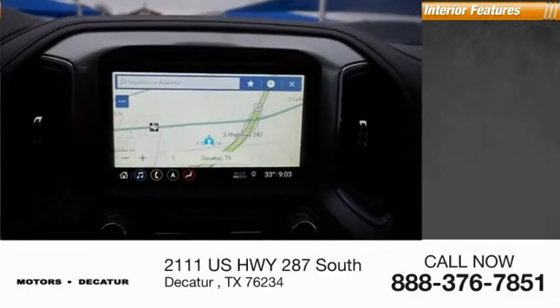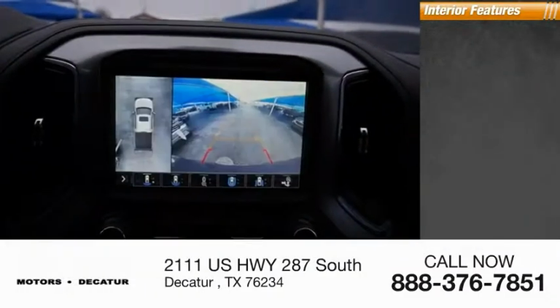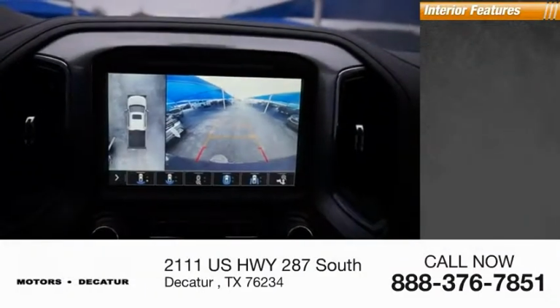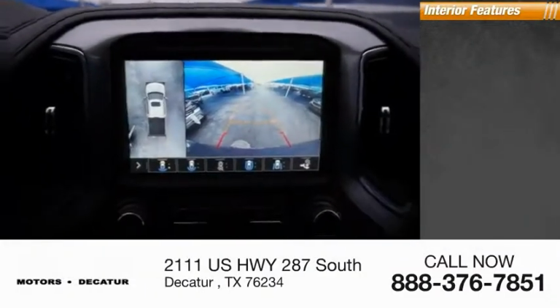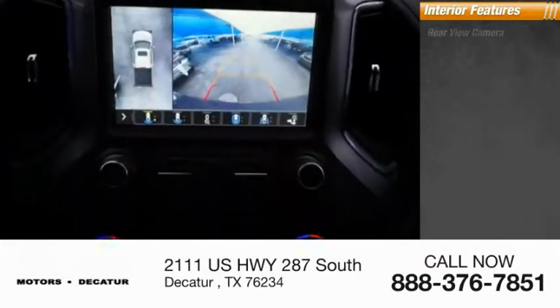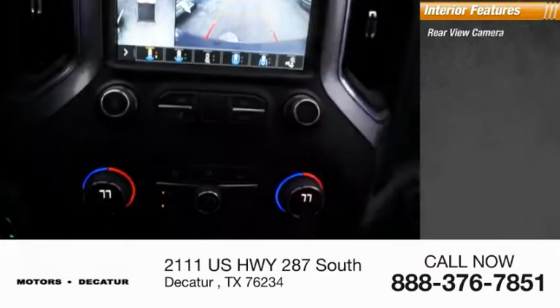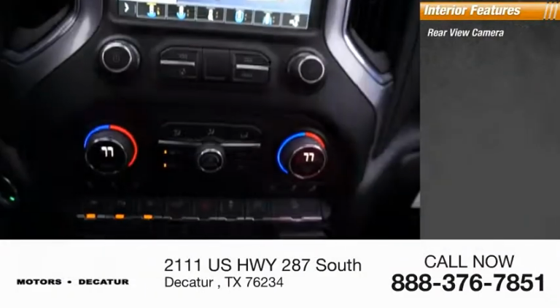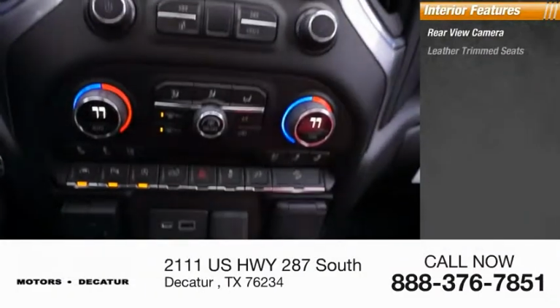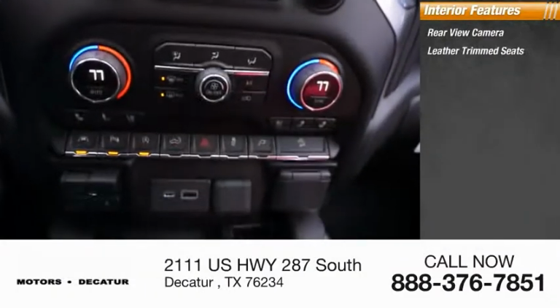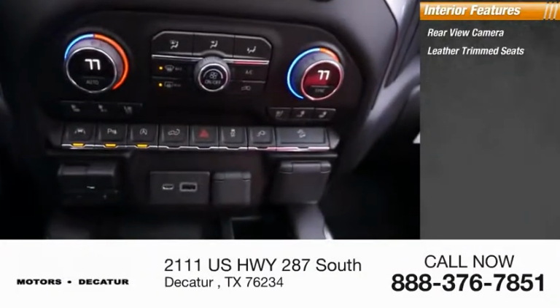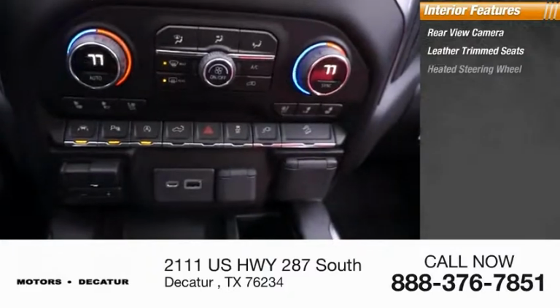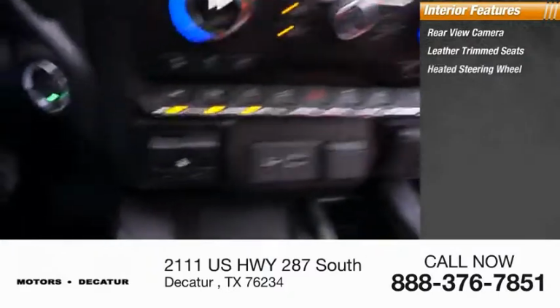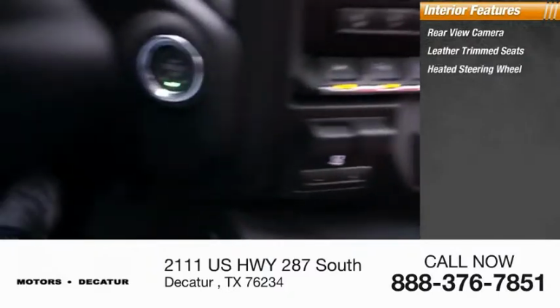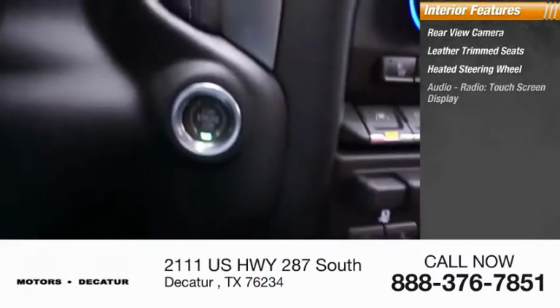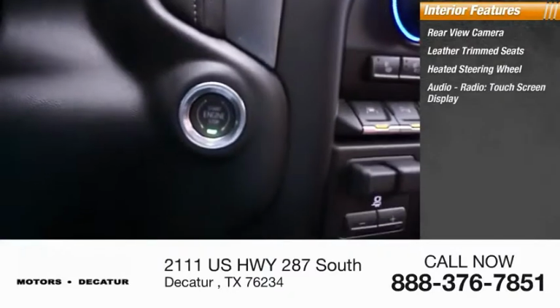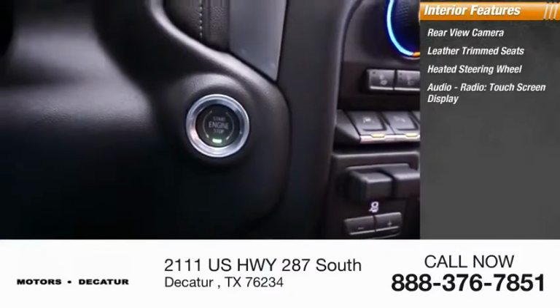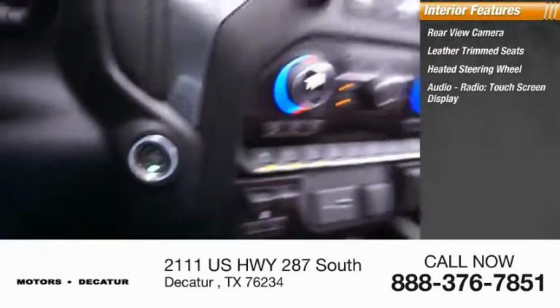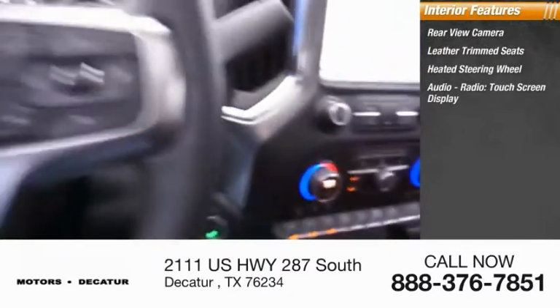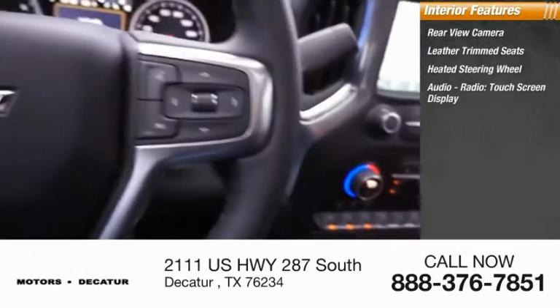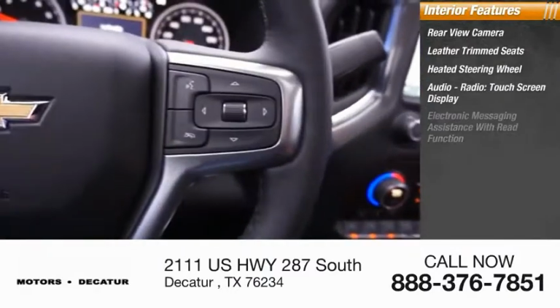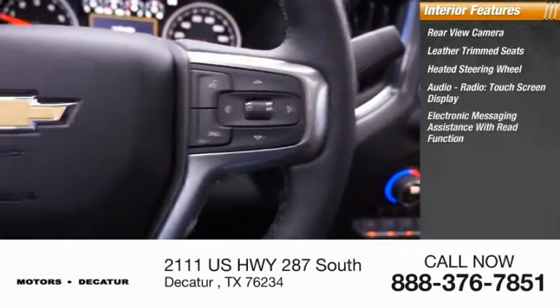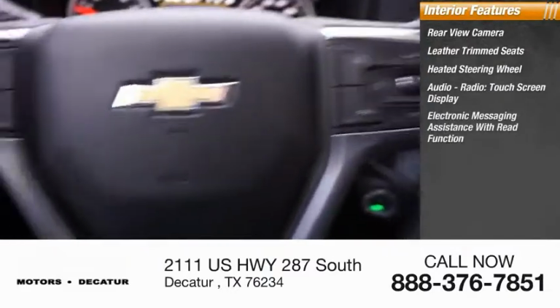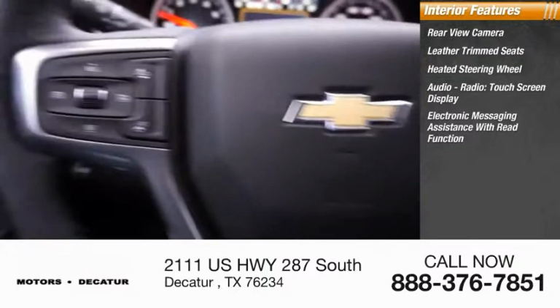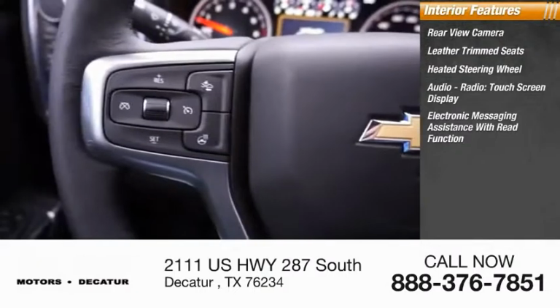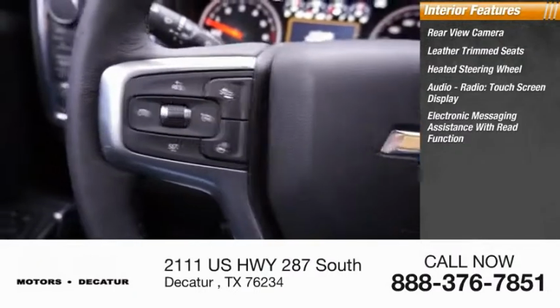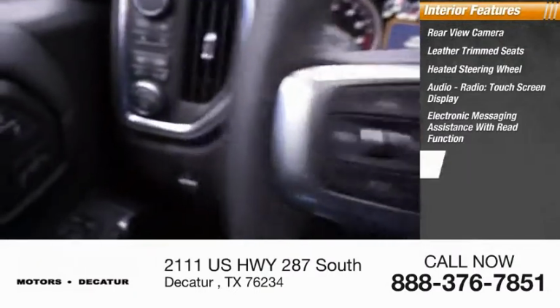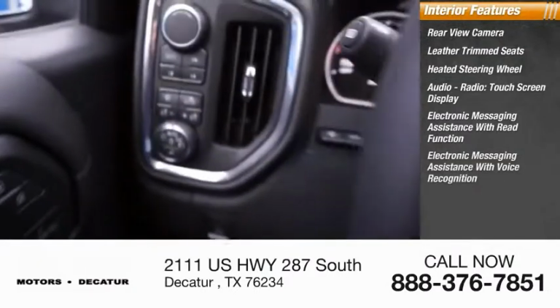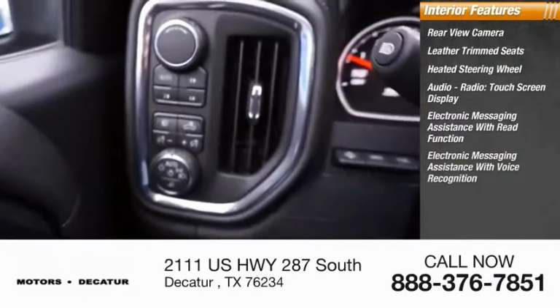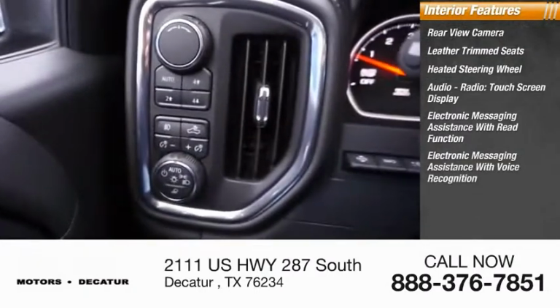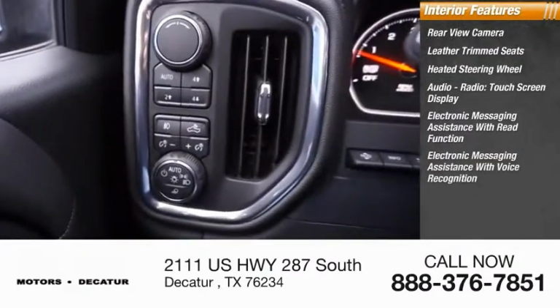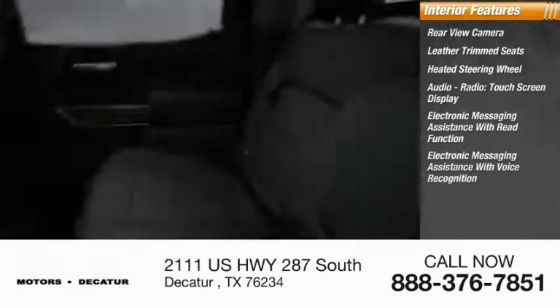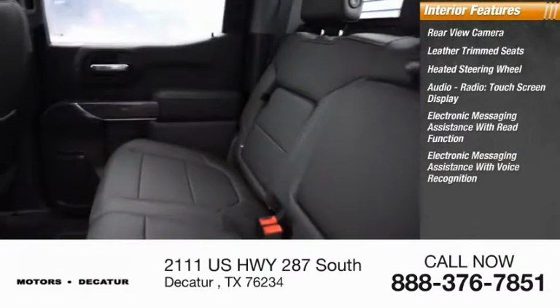Inside you'll find a rear view camera, leather trim seats, heated steering wheel, audio radio, touchscreen display, electronic messaging assistance with read function, and electronic messaging assistance with voice recognition.